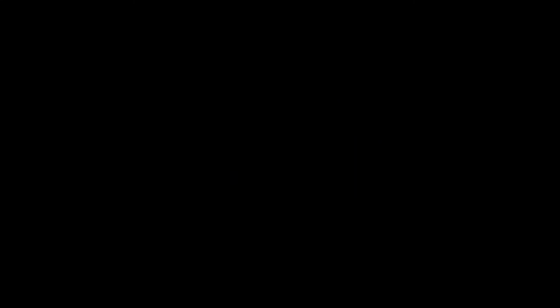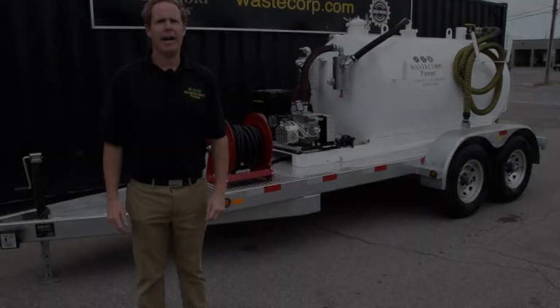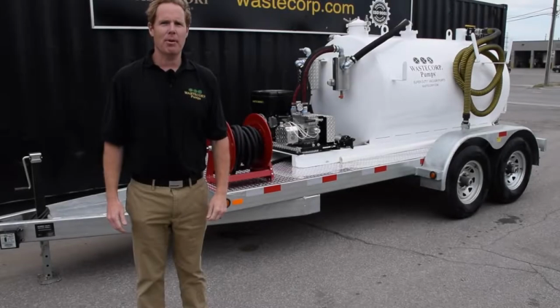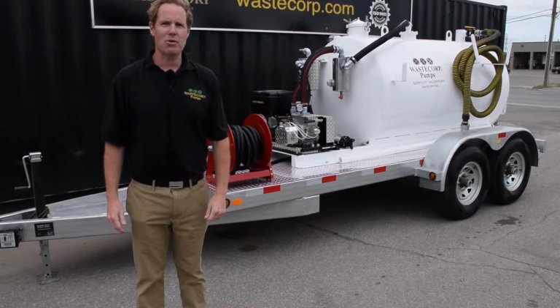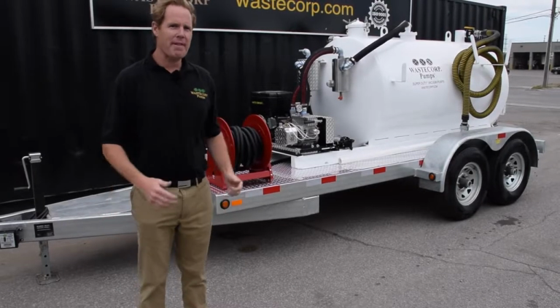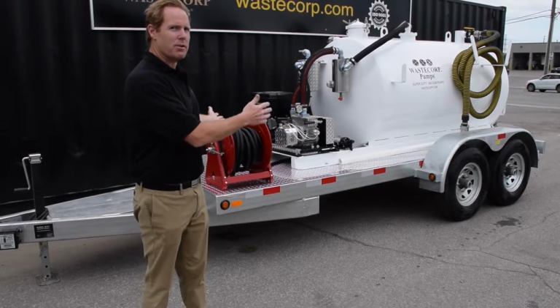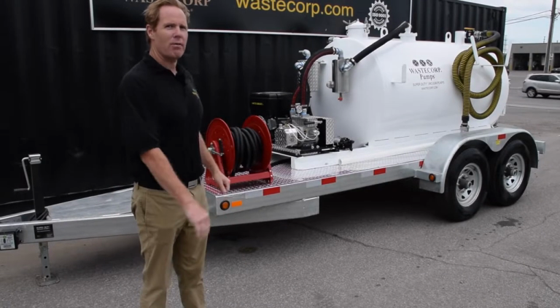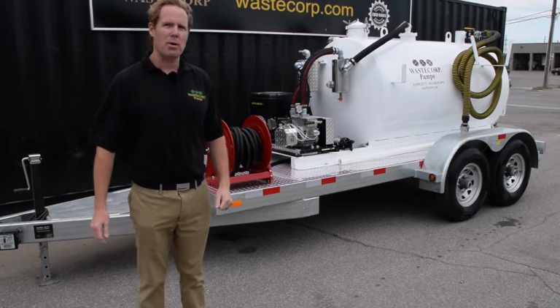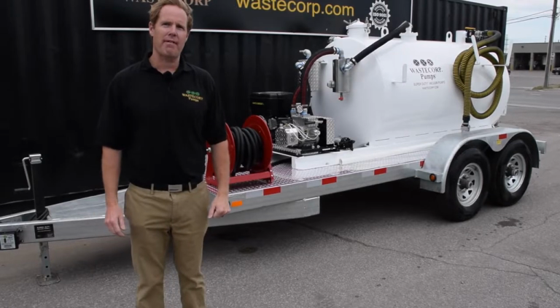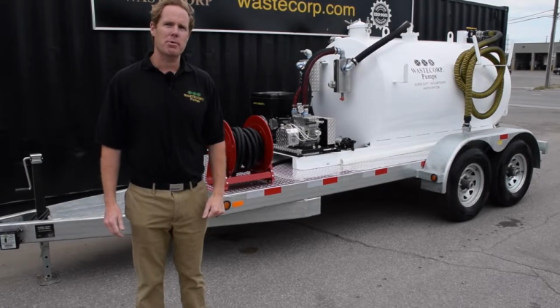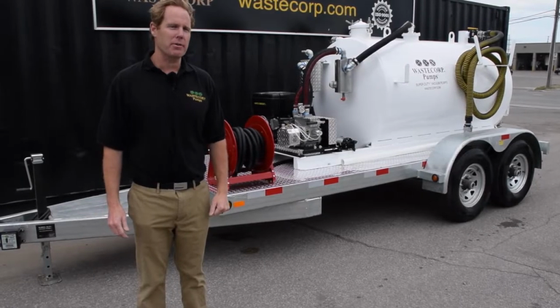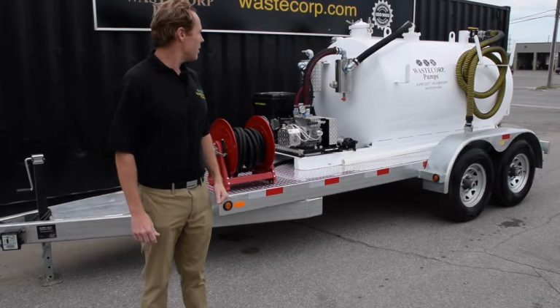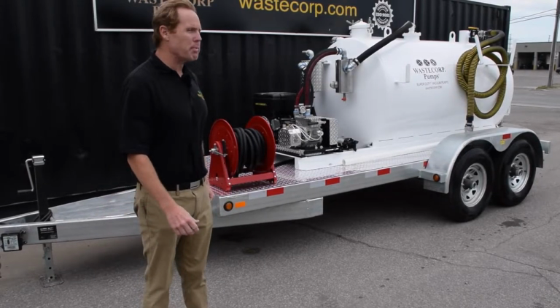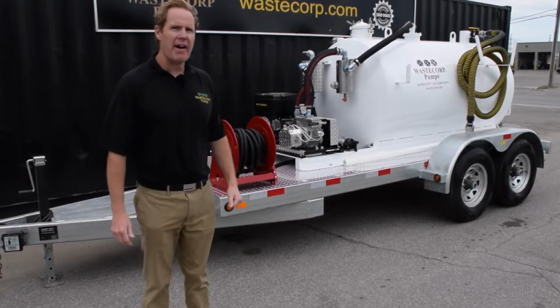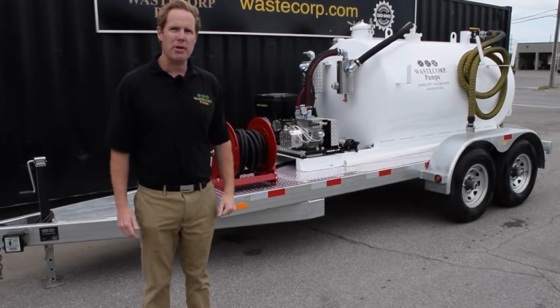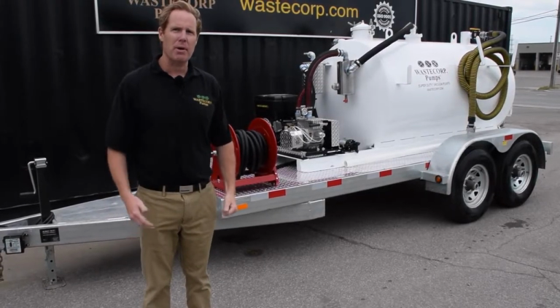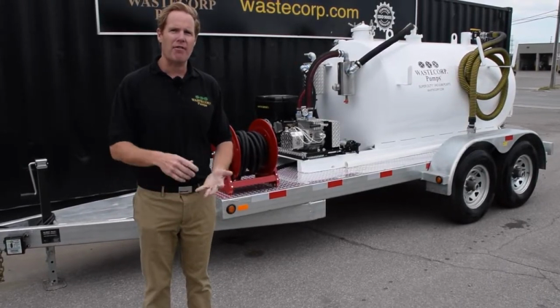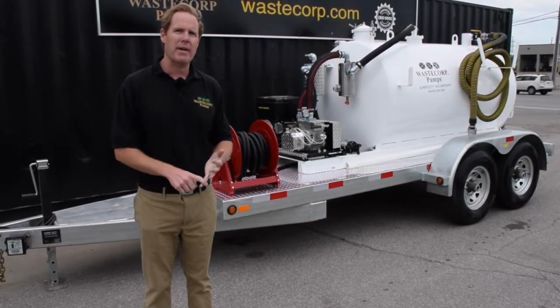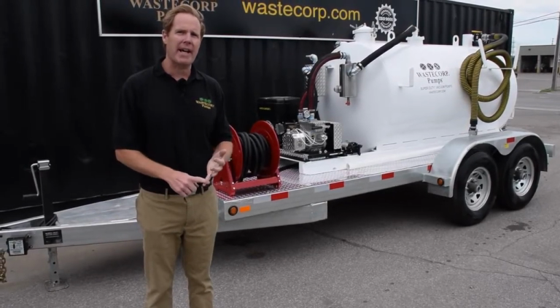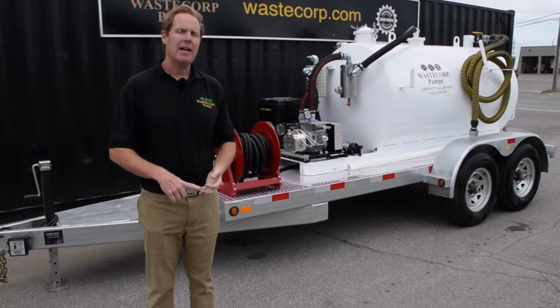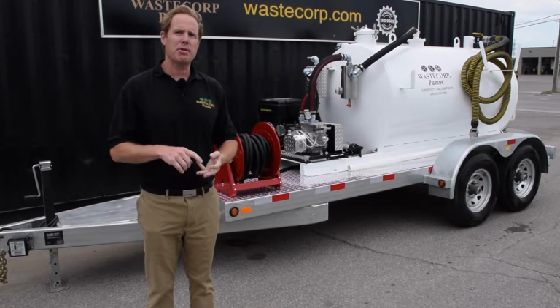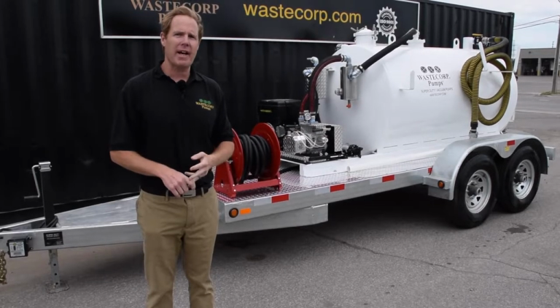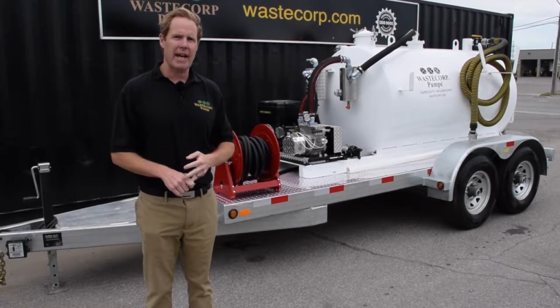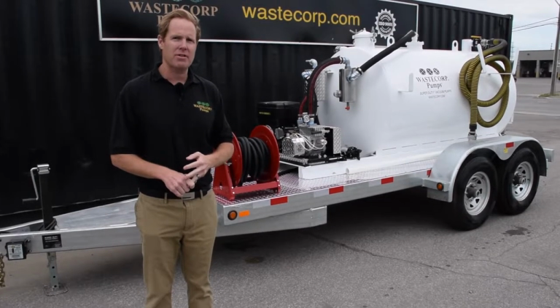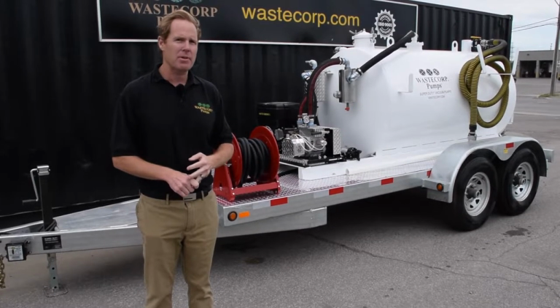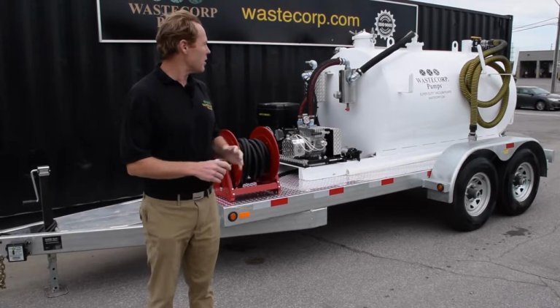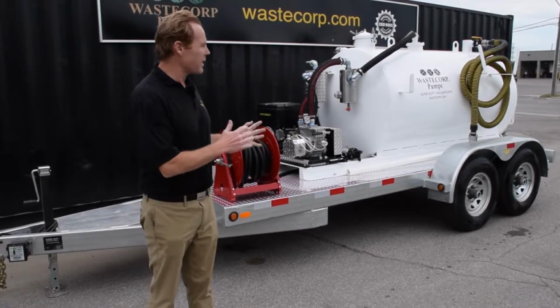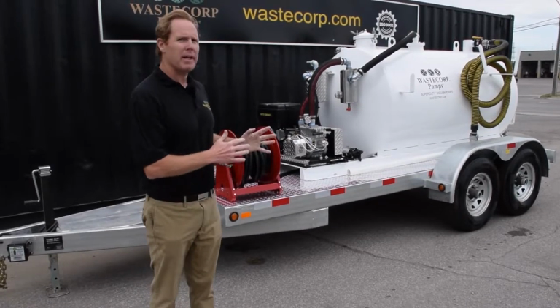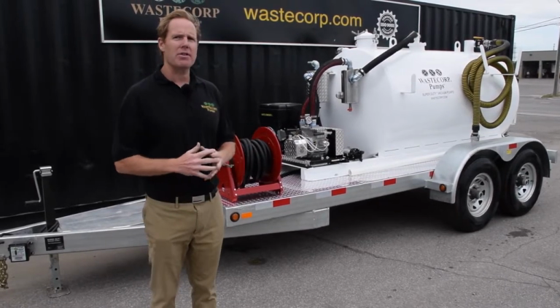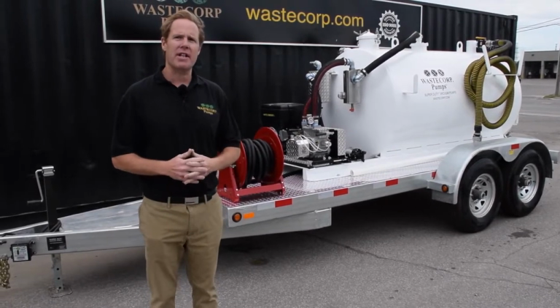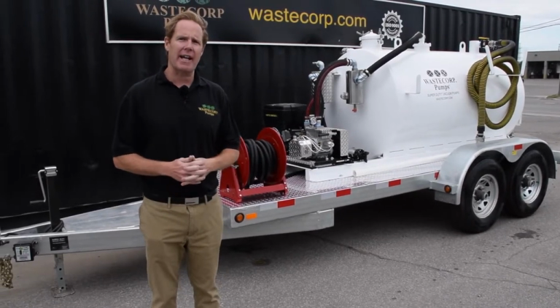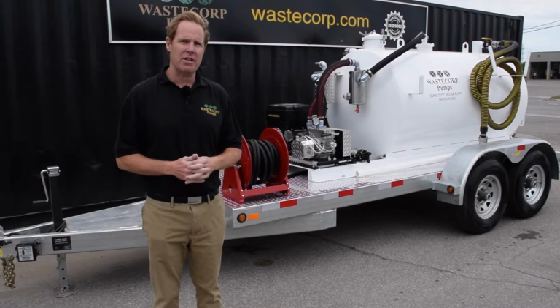Hi, I'm Mark with WasteCorp and this is one of WasteCorp's vacuum trailers. The Super Duty vacuum trailer we offer from 300 gallon up to 2,000 gallon systems. This particular one is our 600 gallon series.